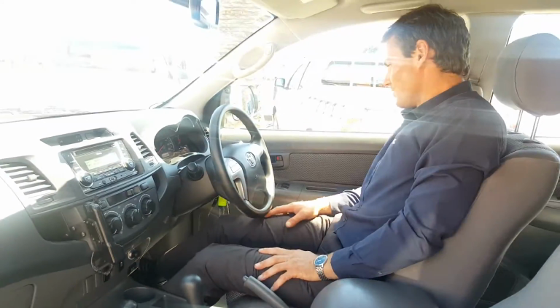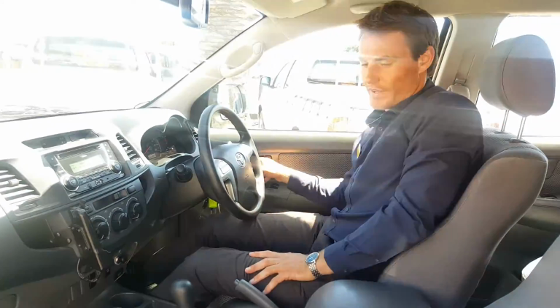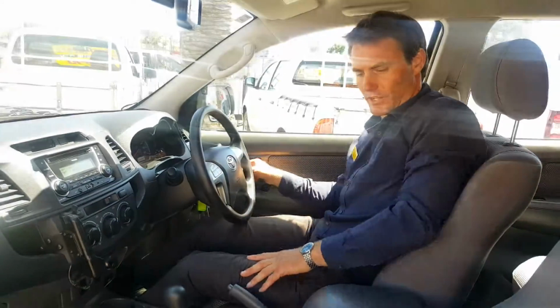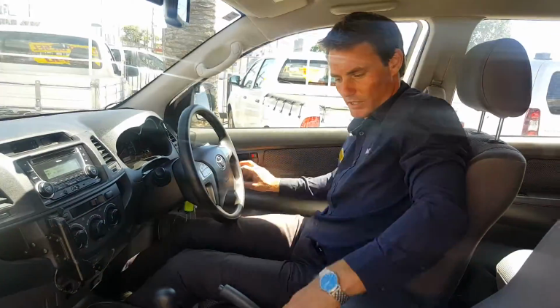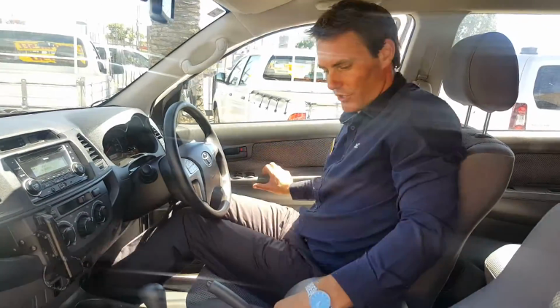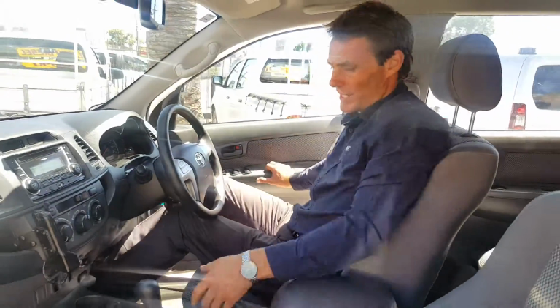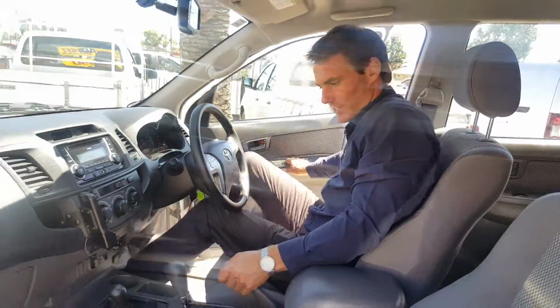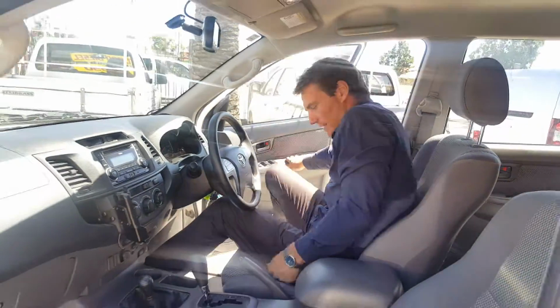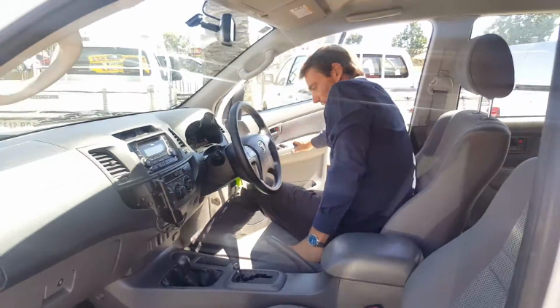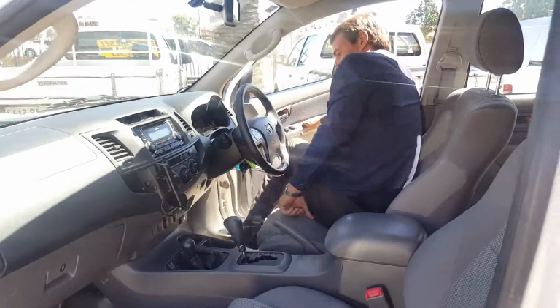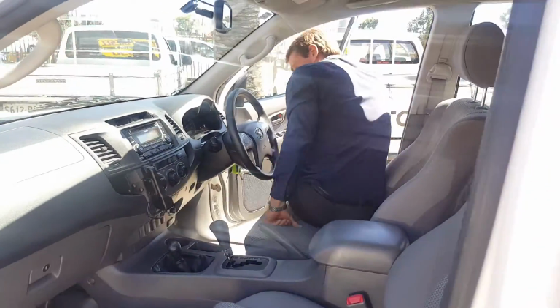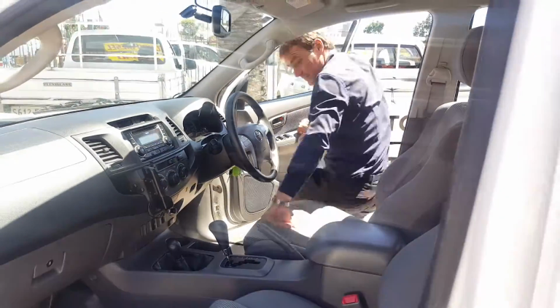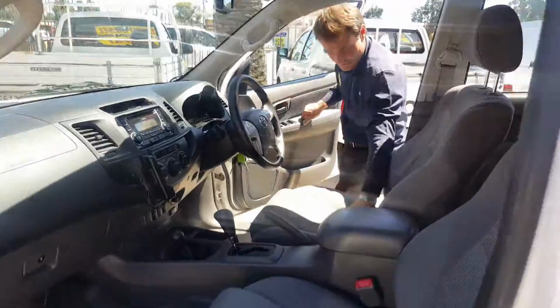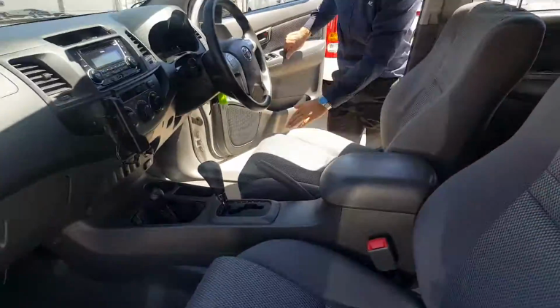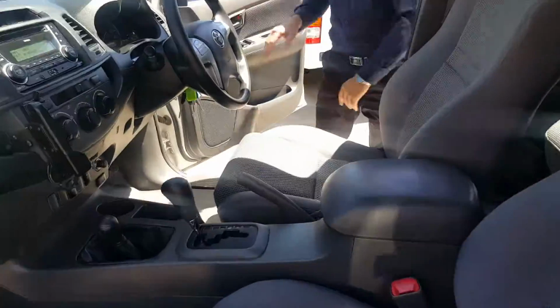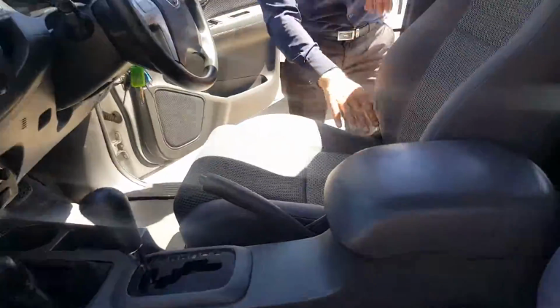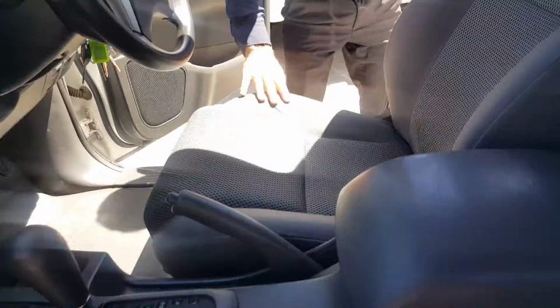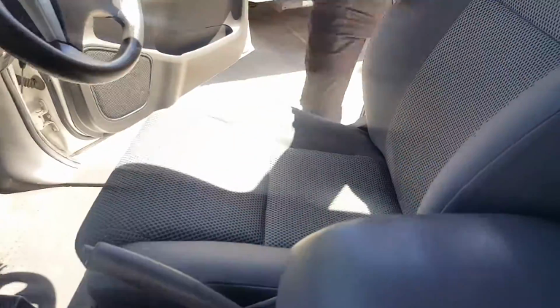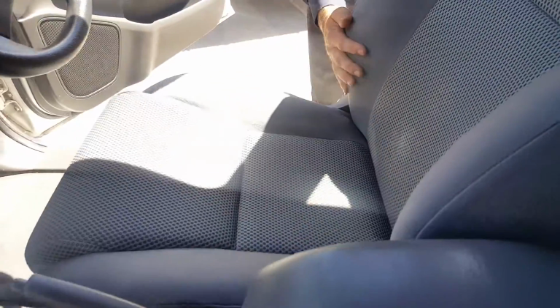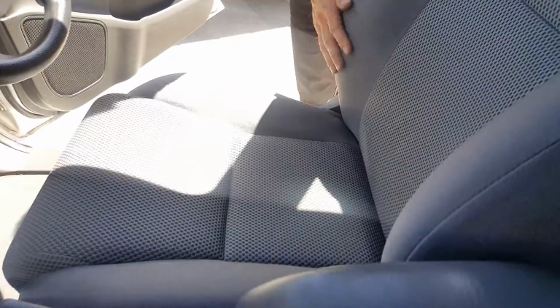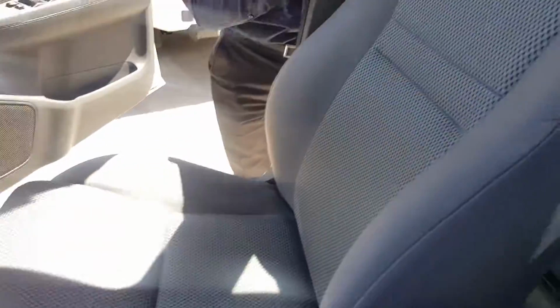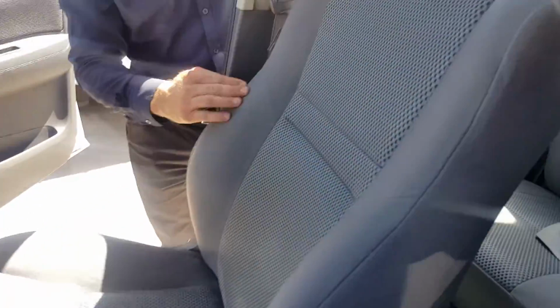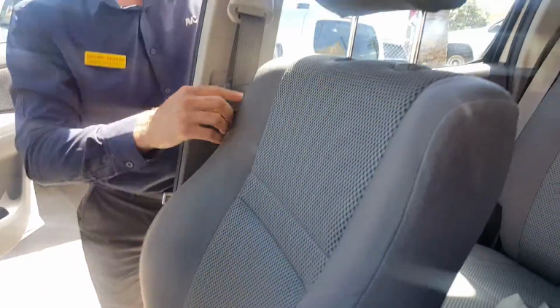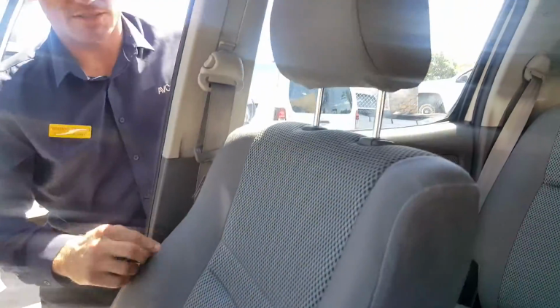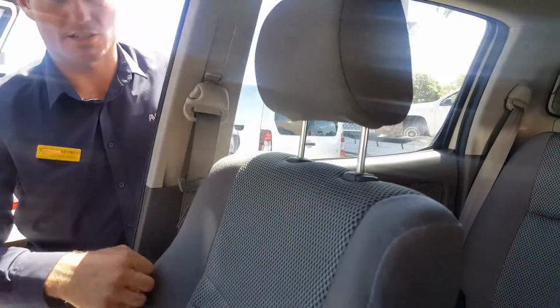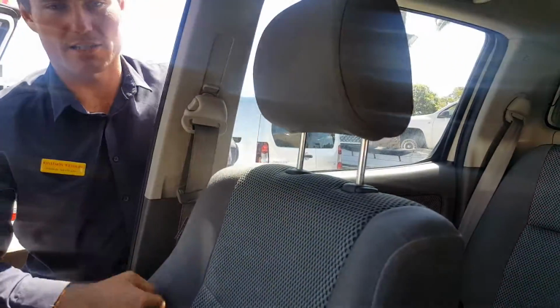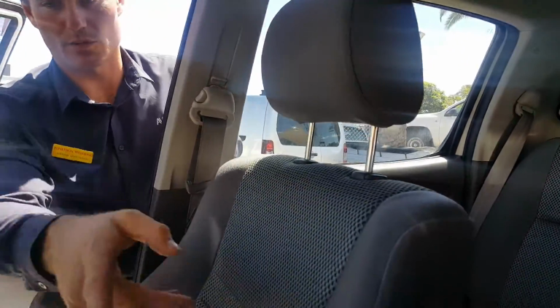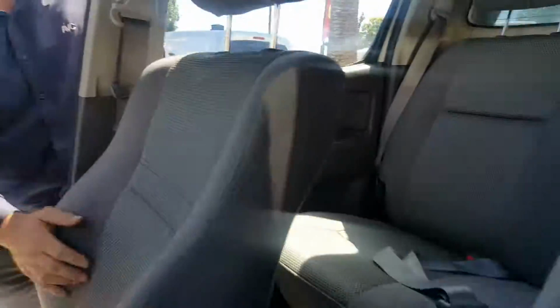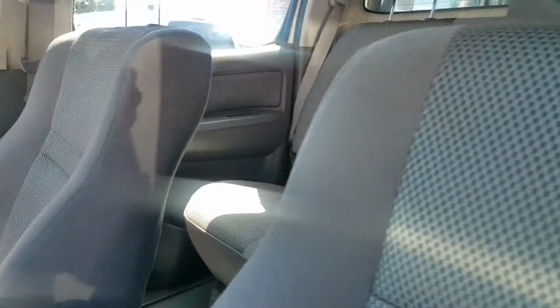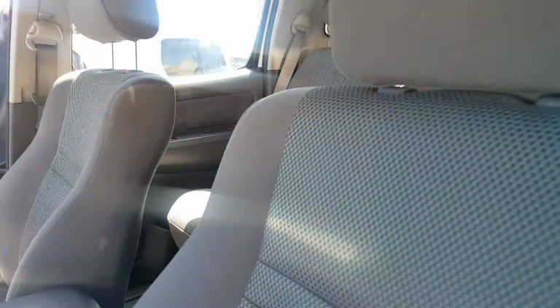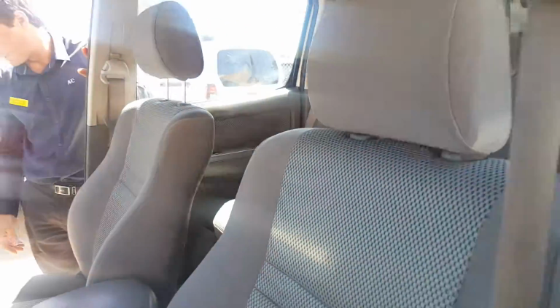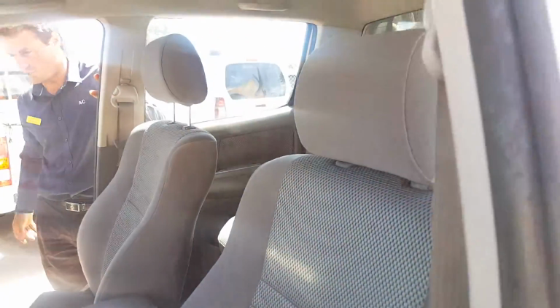I'll move outside and just show you the seats as I get out — they're in awesome condition. You can see the condition of the driver's seat, airbags are also fitted to the side of the seat. Passenger seat is in awesome condition as well.